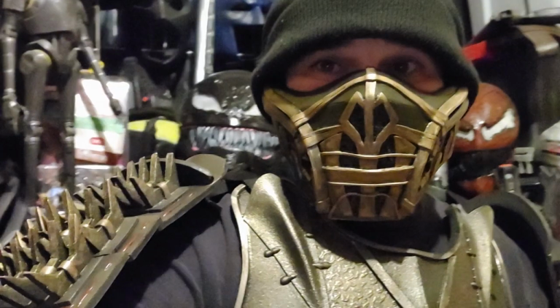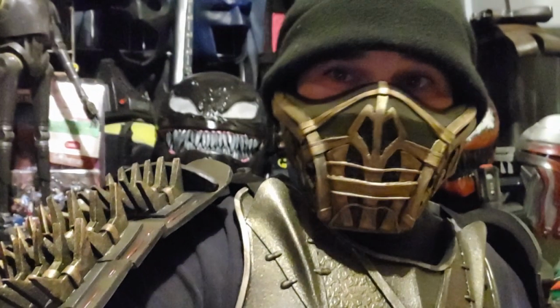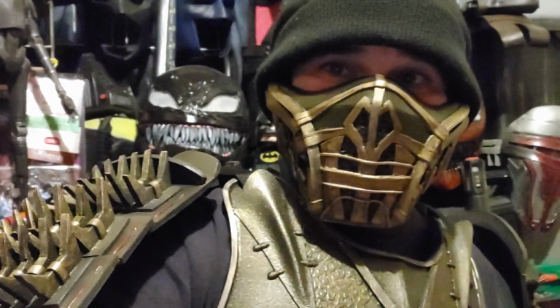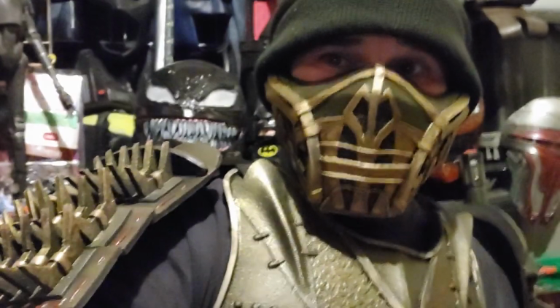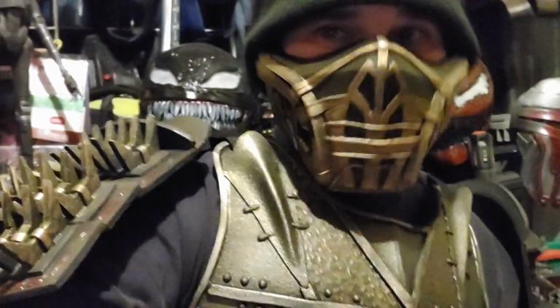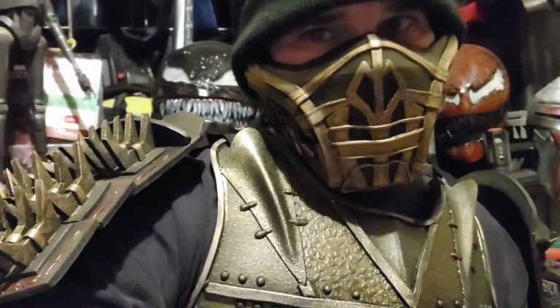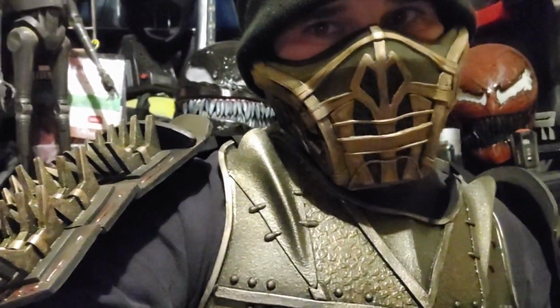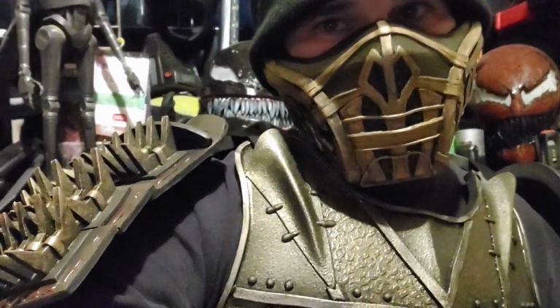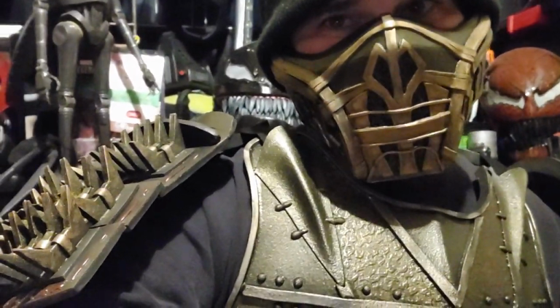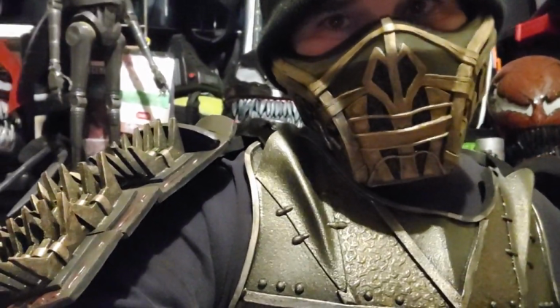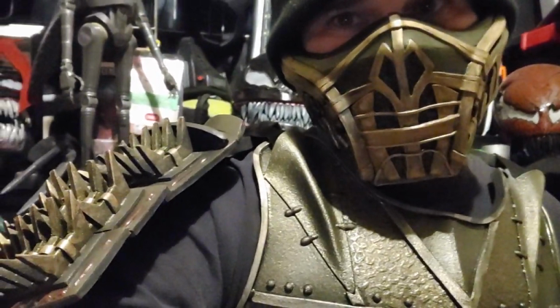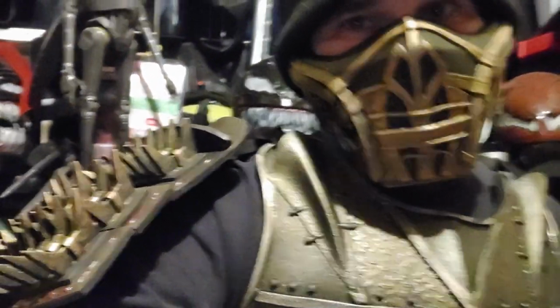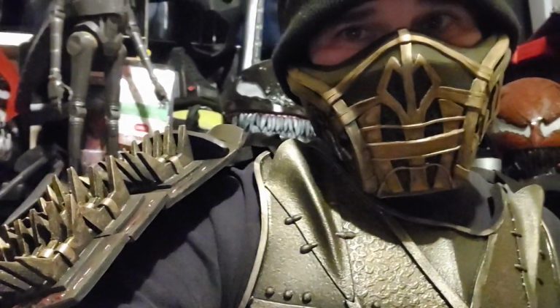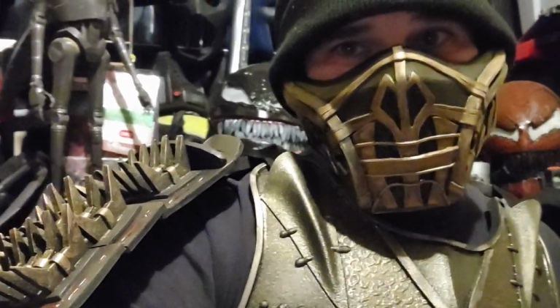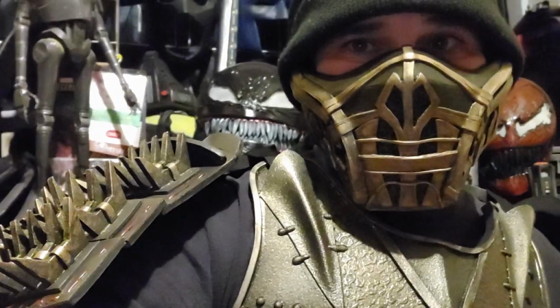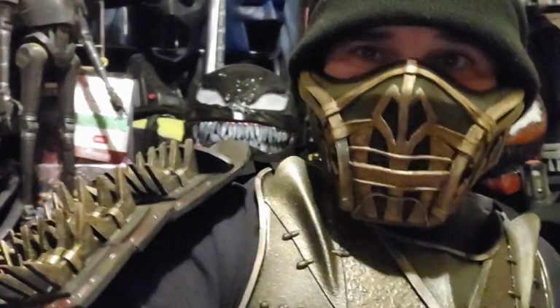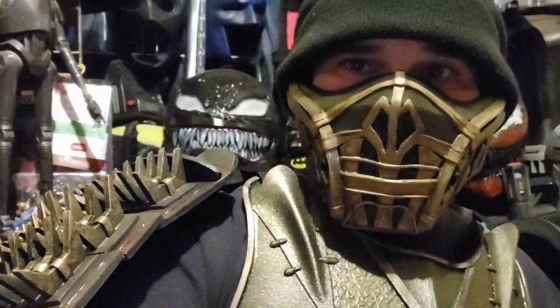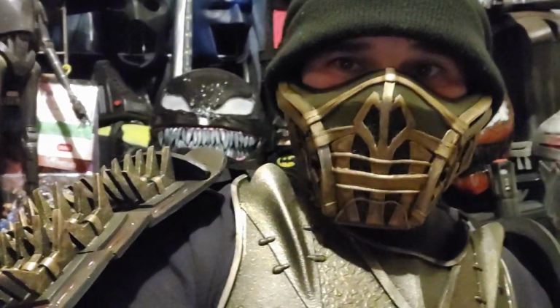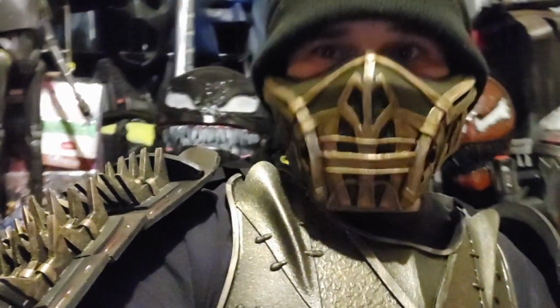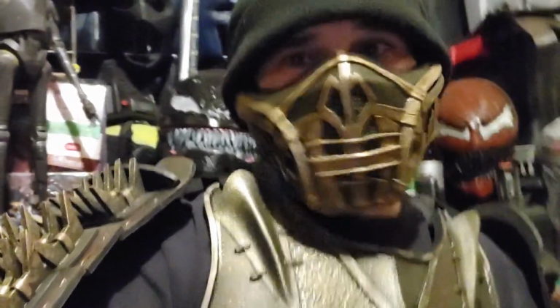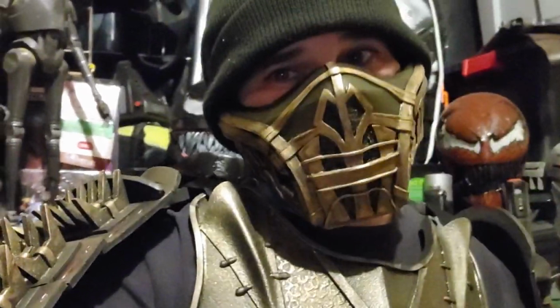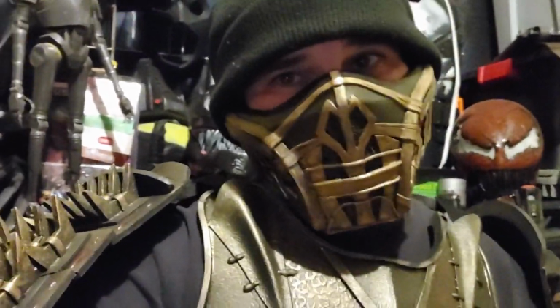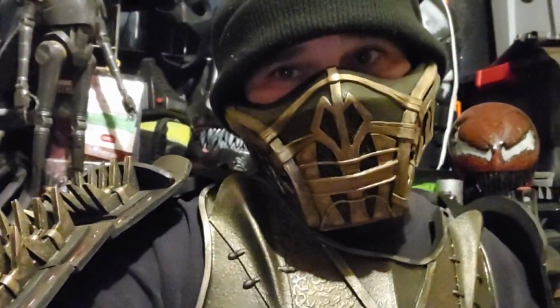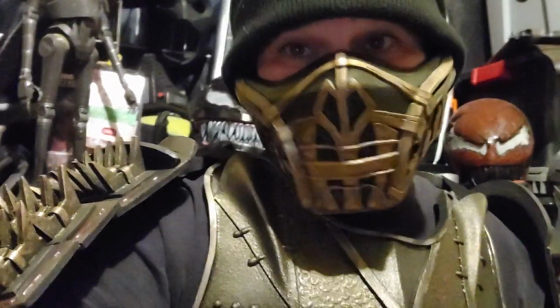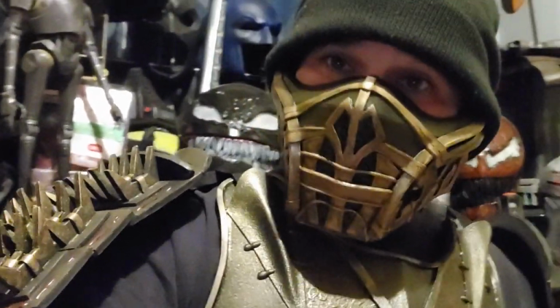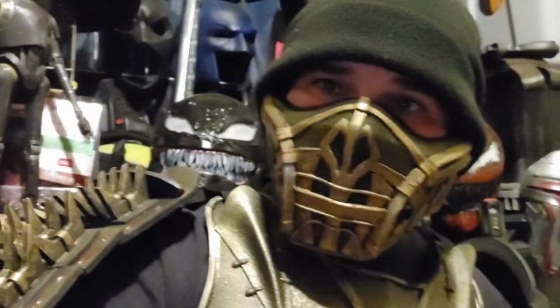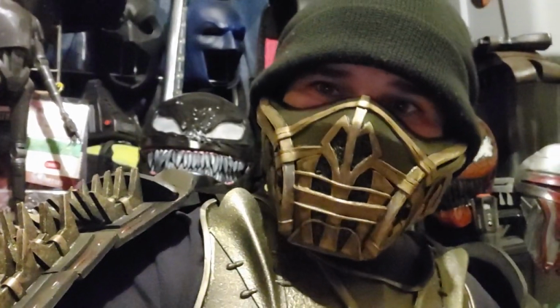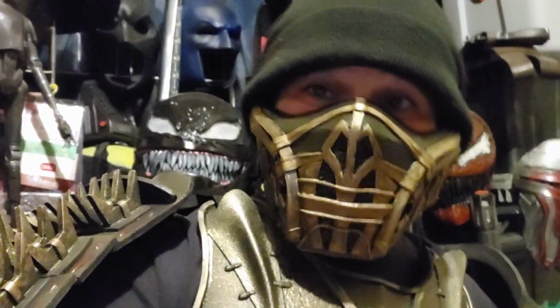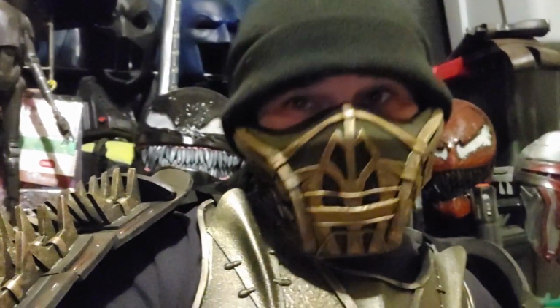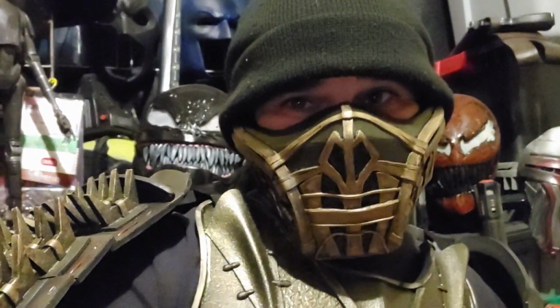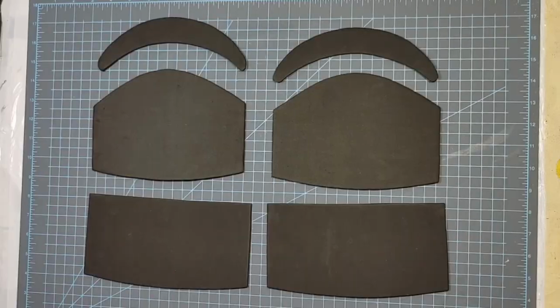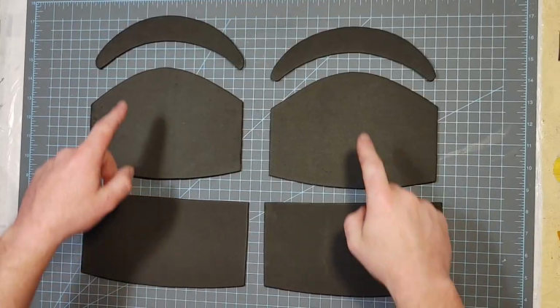Today on the channel I'll be continuing the Scorpion cosplay. I'm going to be making some armor to go along with all the previous pieces that I've made. If you'd like to build this yourself, there's a link to patterns below. Without rambling anymore, let's just get right into the video.